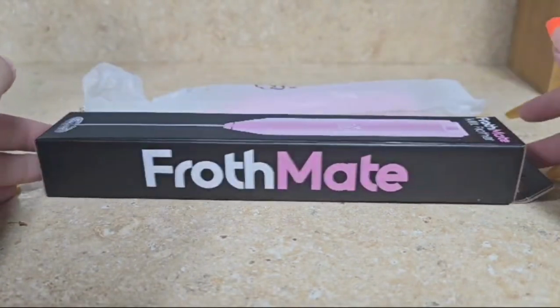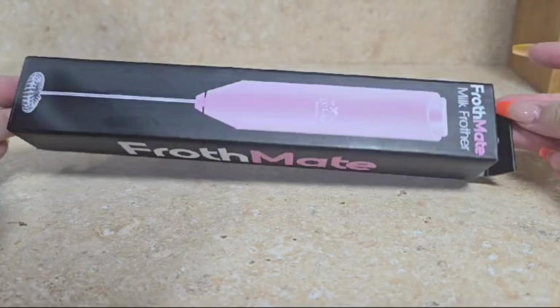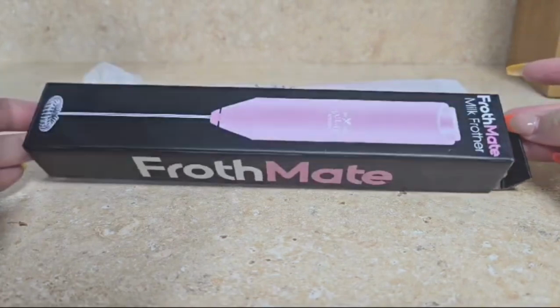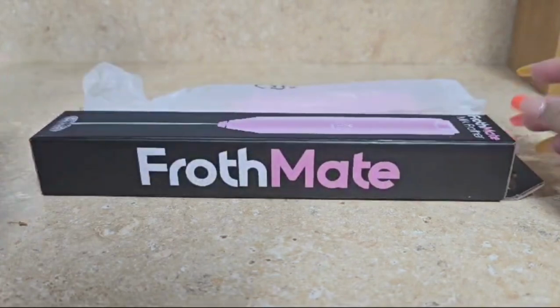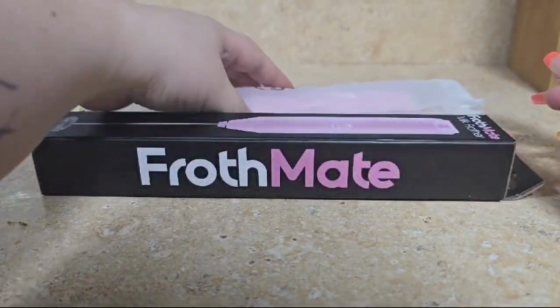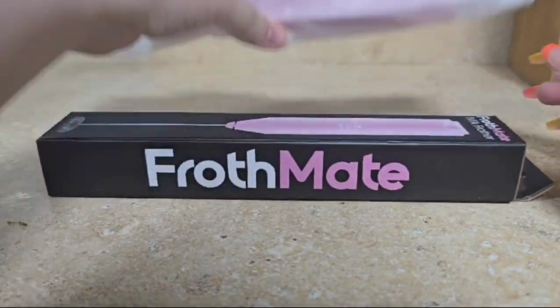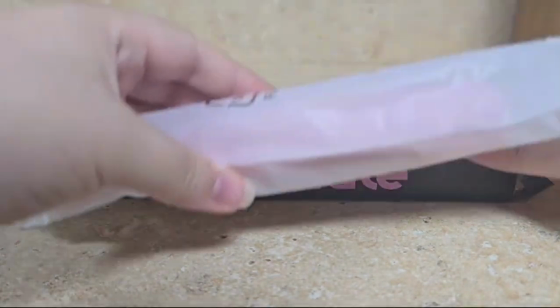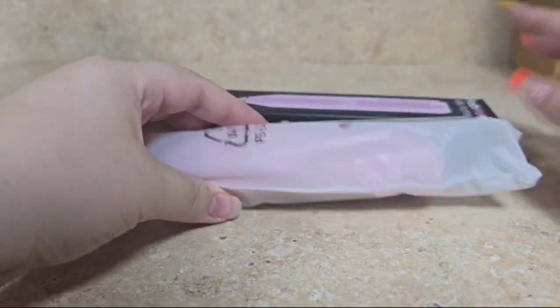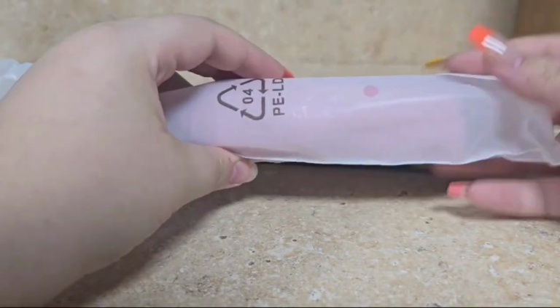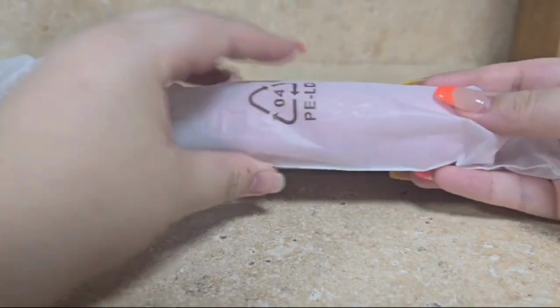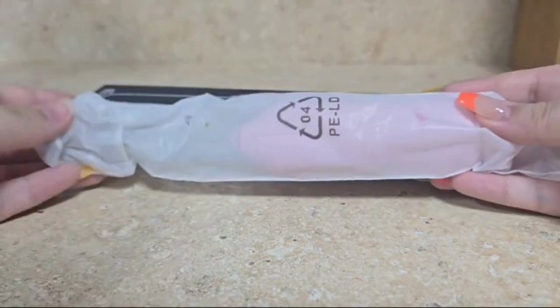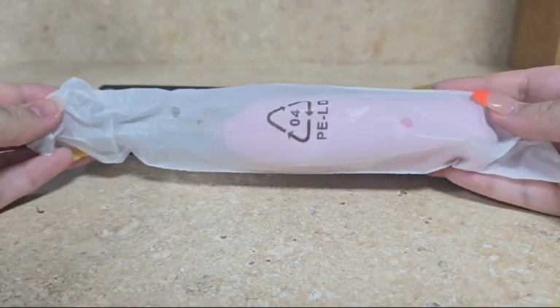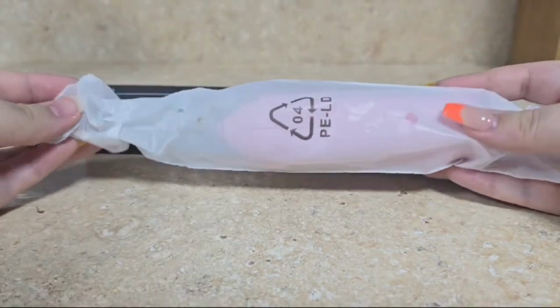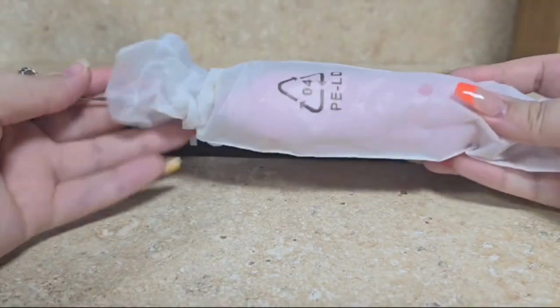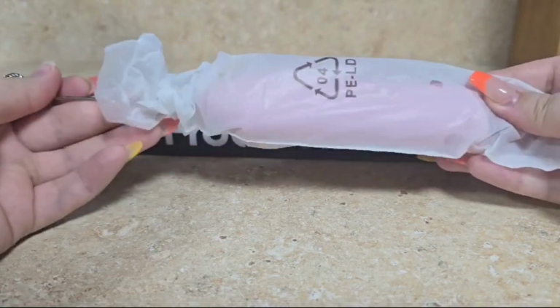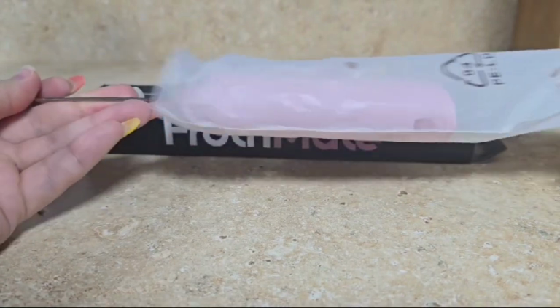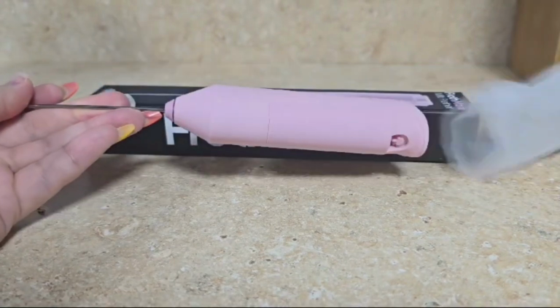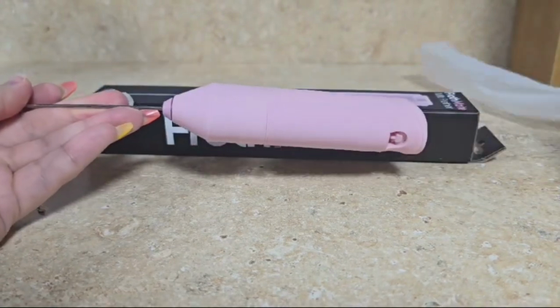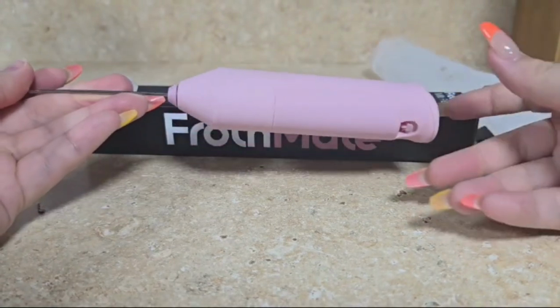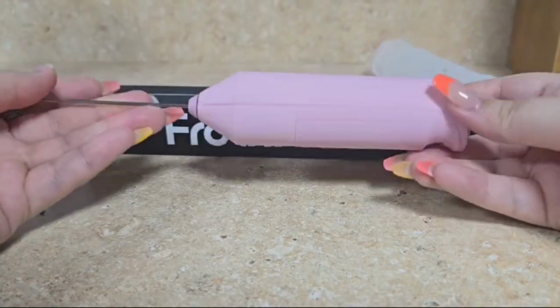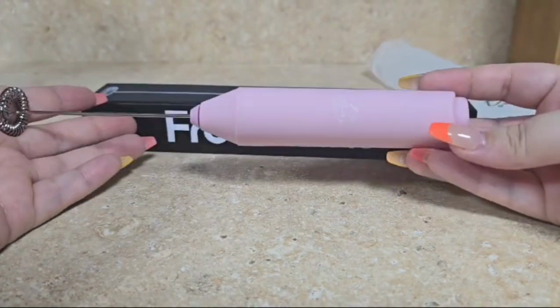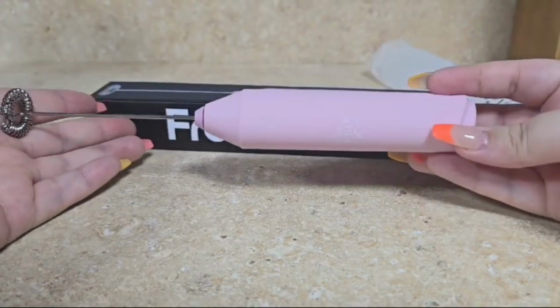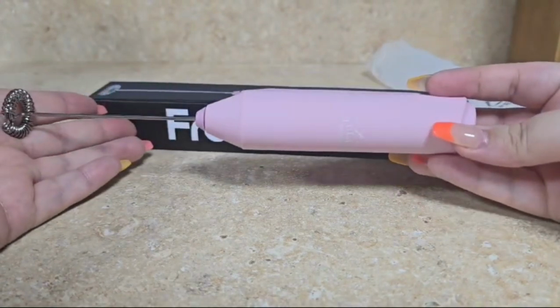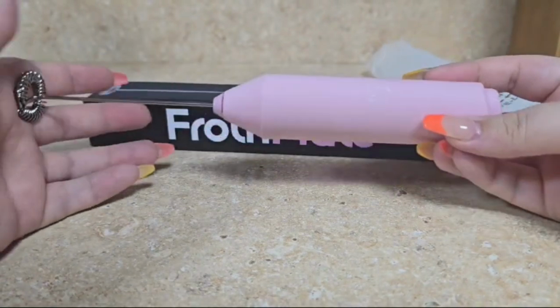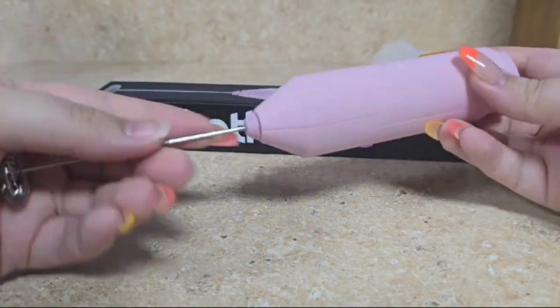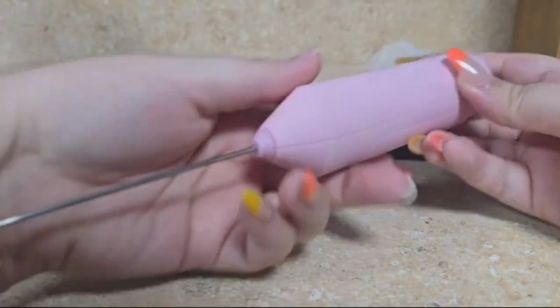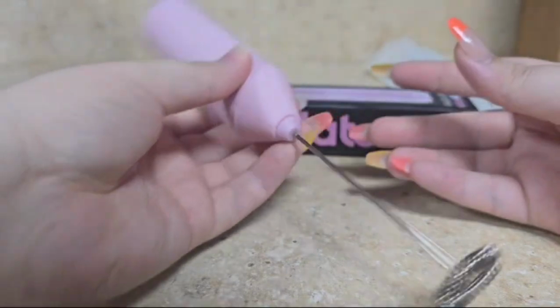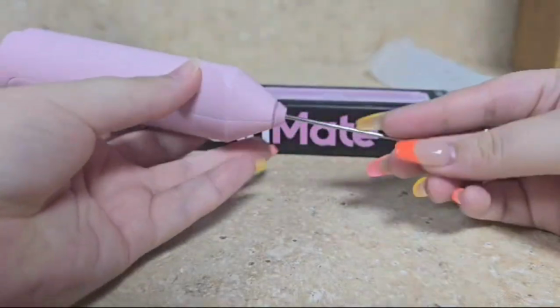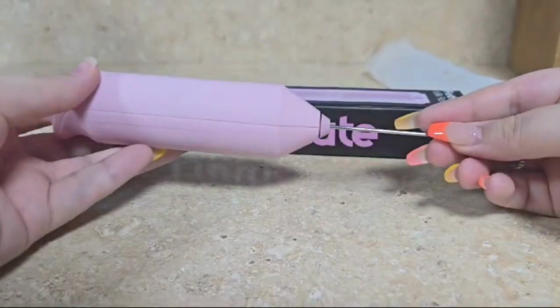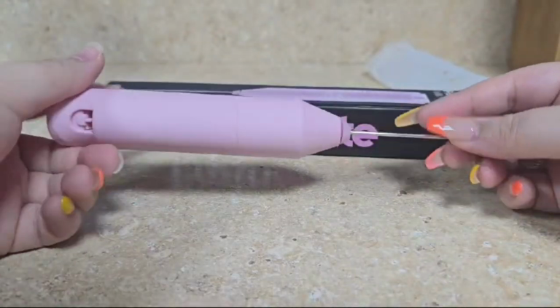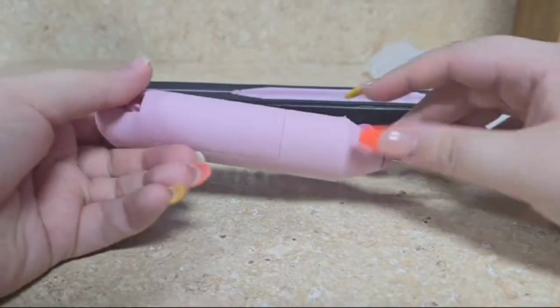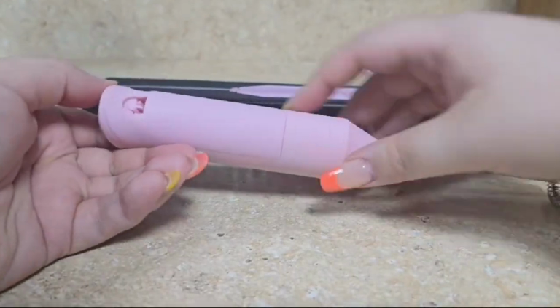This is the box that it comes with, and inside is the milk frother, like this. I purchased it in this beautiful pink color. It is a very simple product that is battery operated.